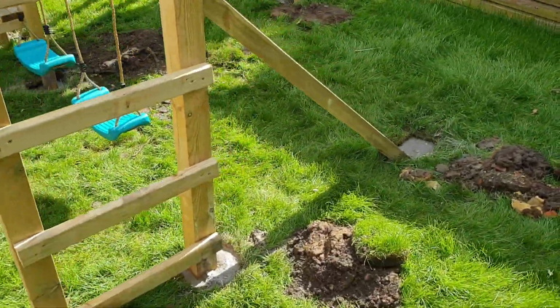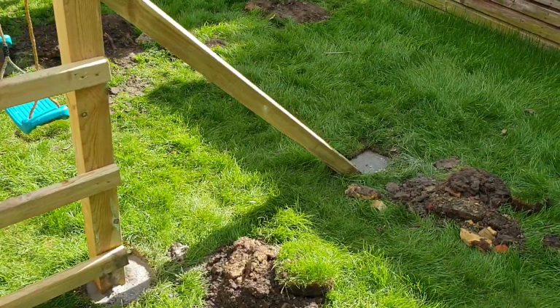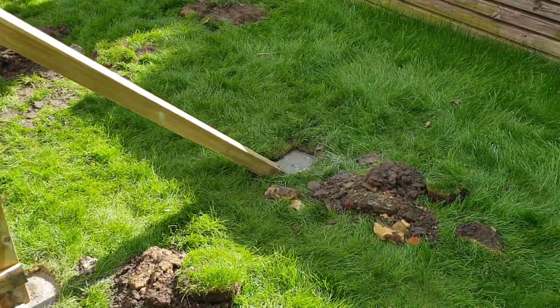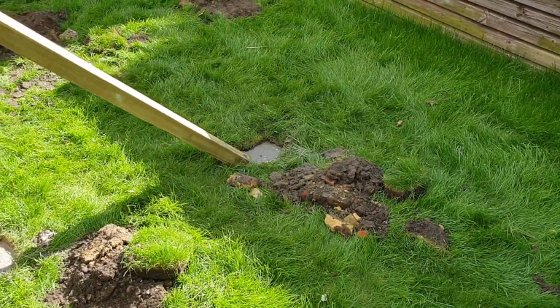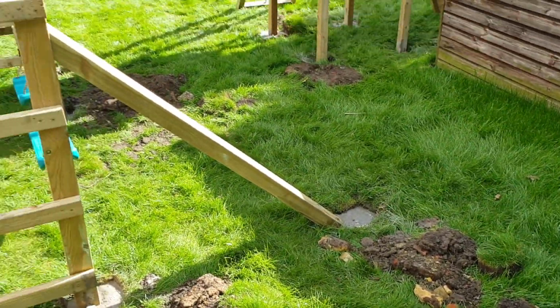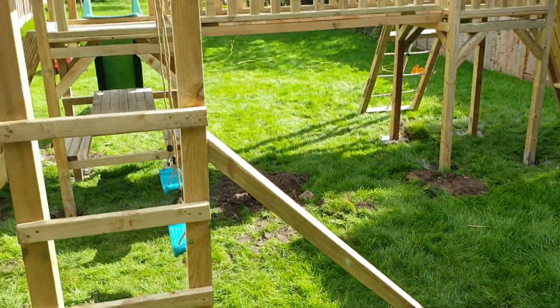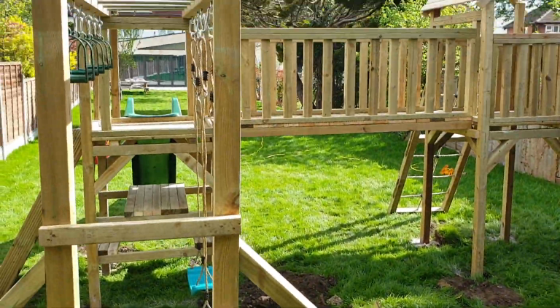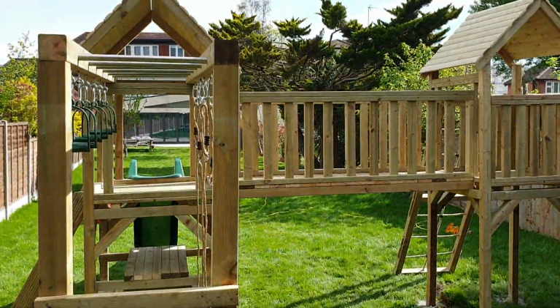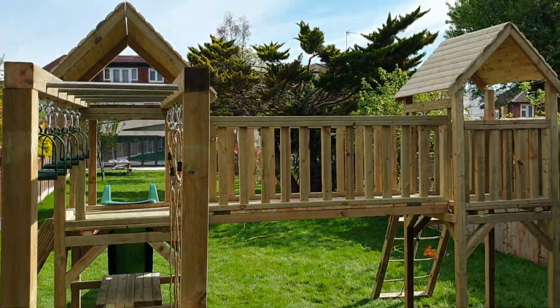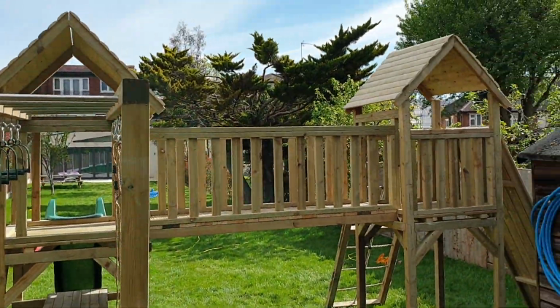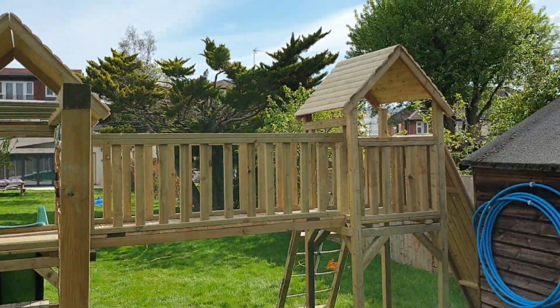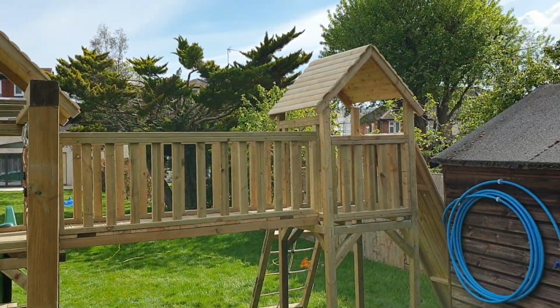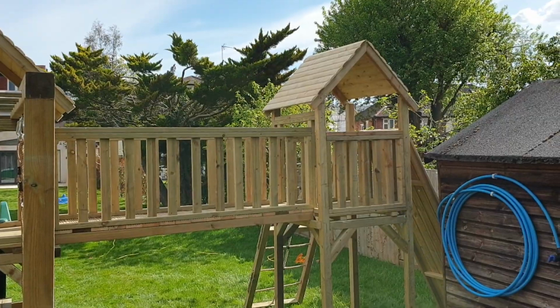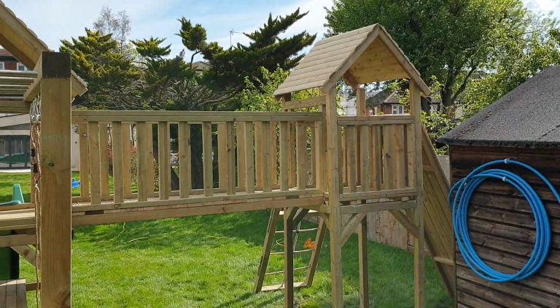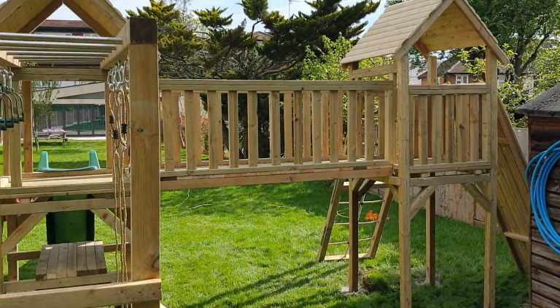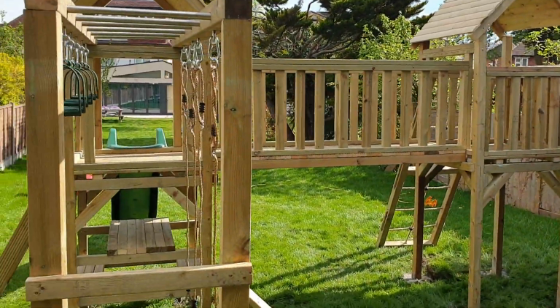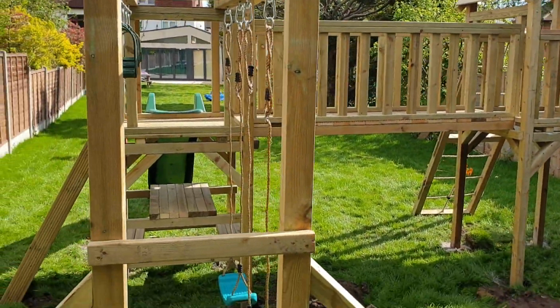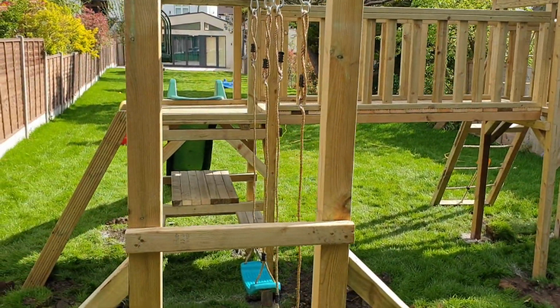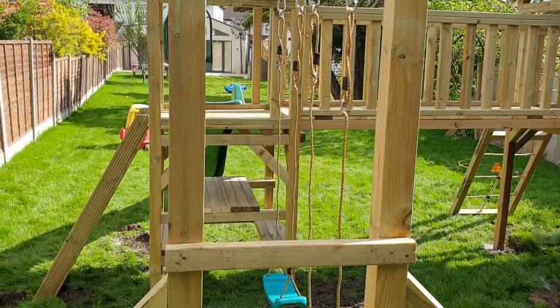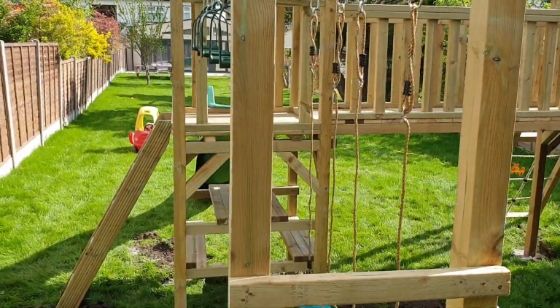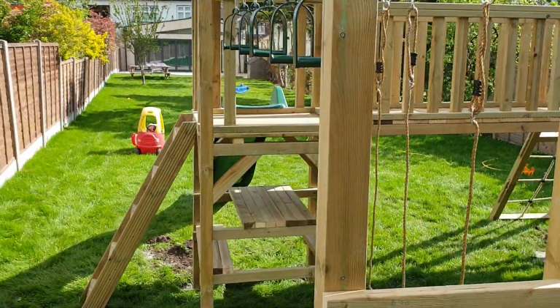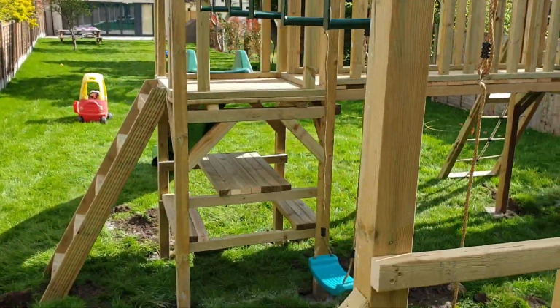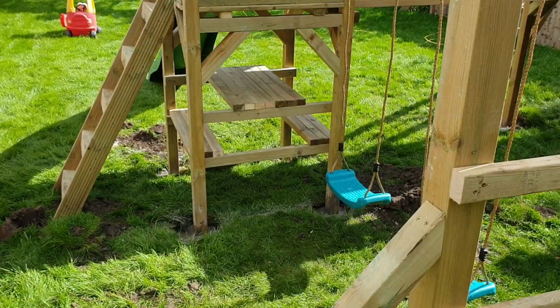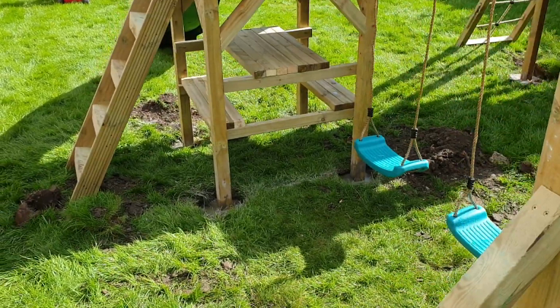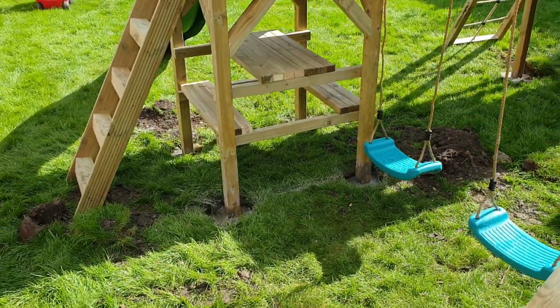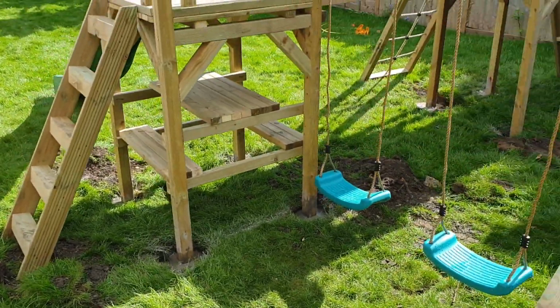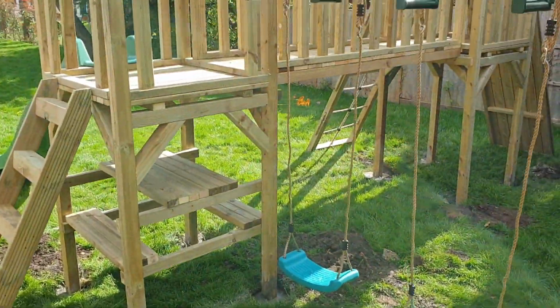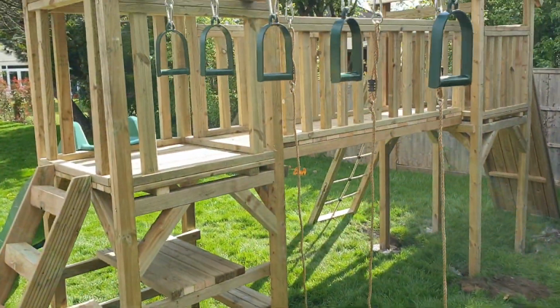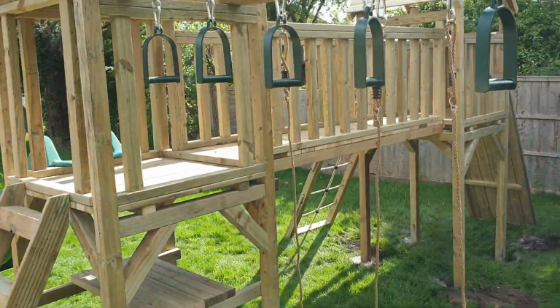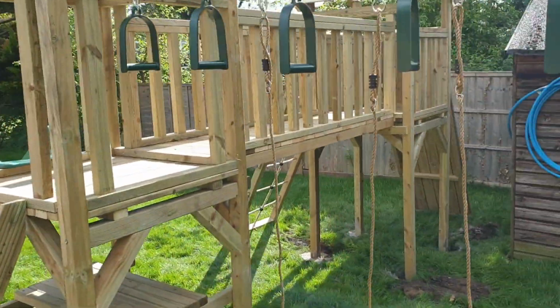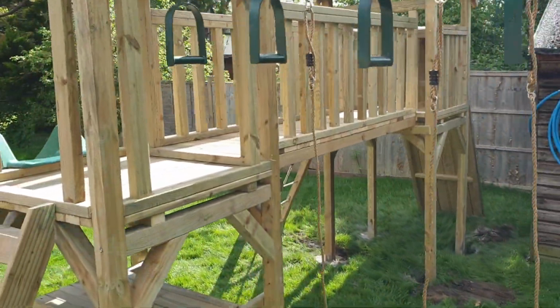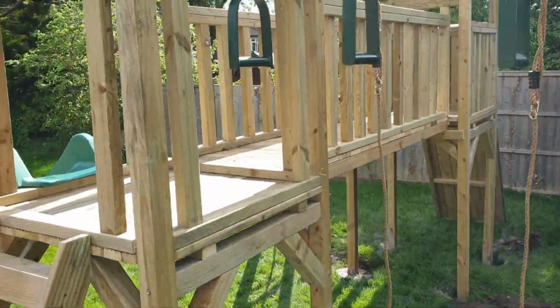Within a couple of days the customer can chuck the mud back in the holes or put gravel around it, however they want to finish it and go from there. All done within one day, built over a couple of days in the warehouse.